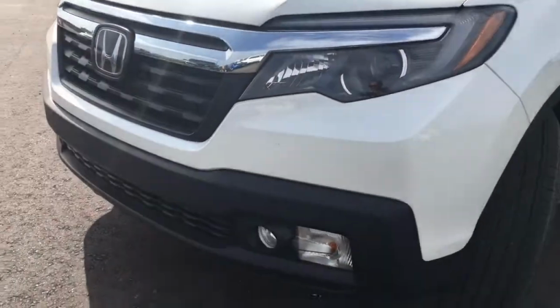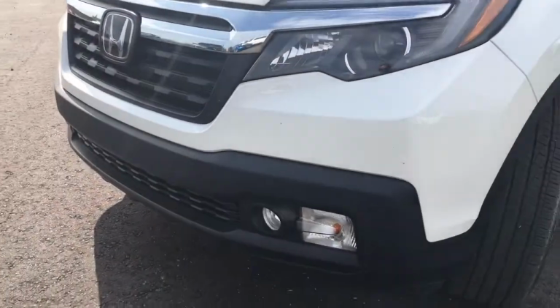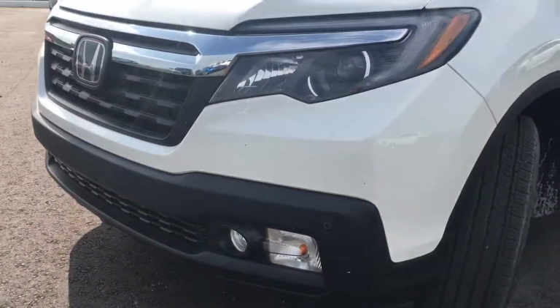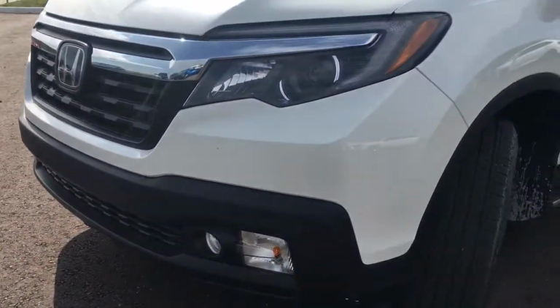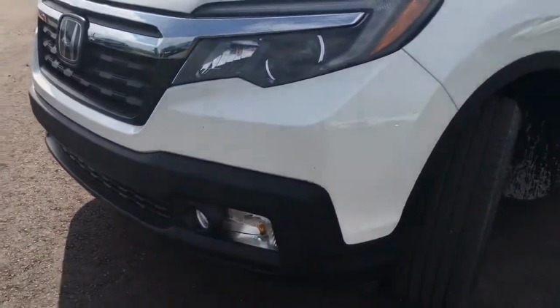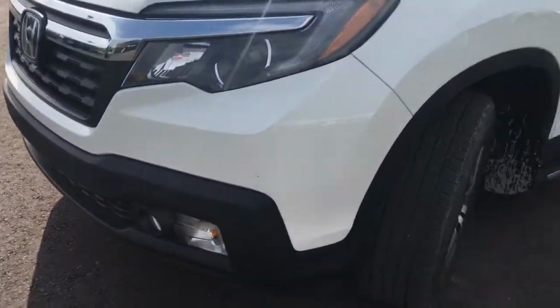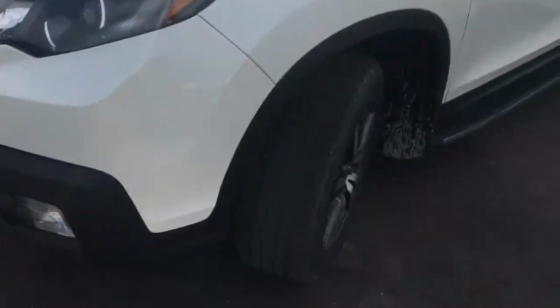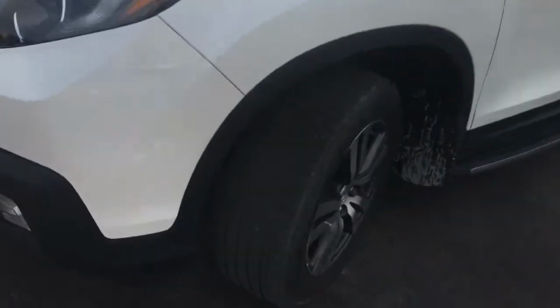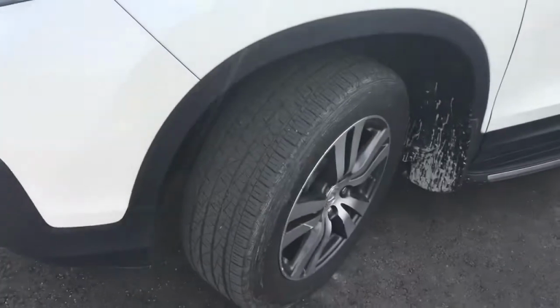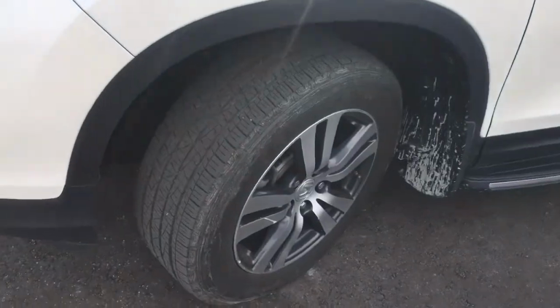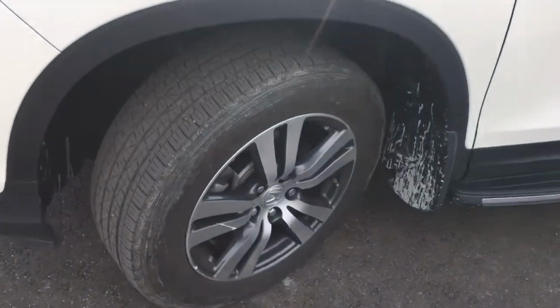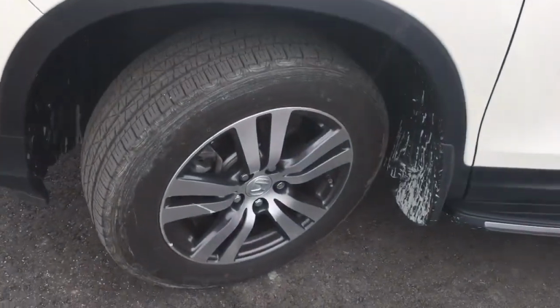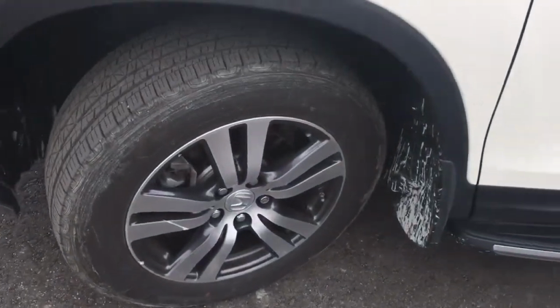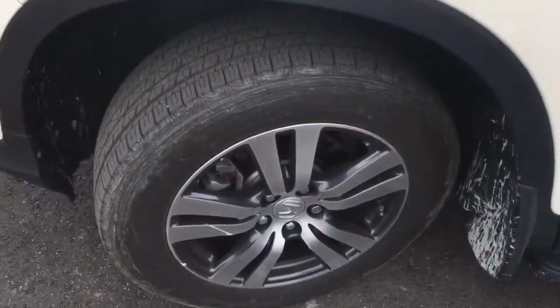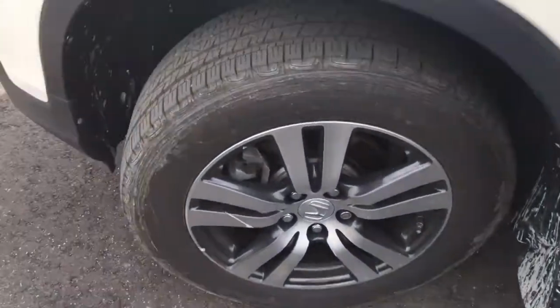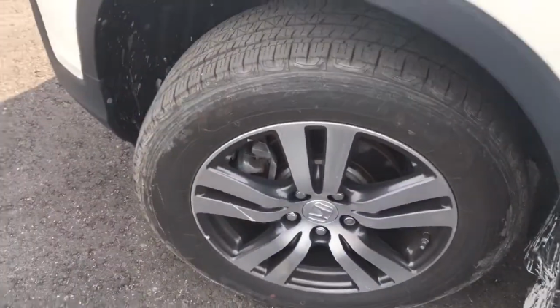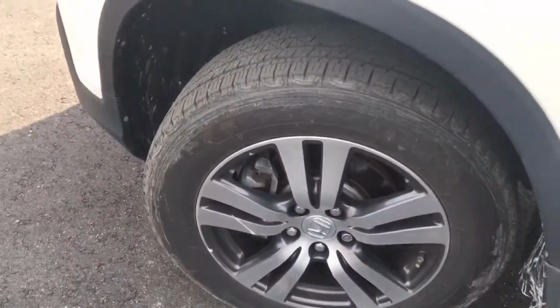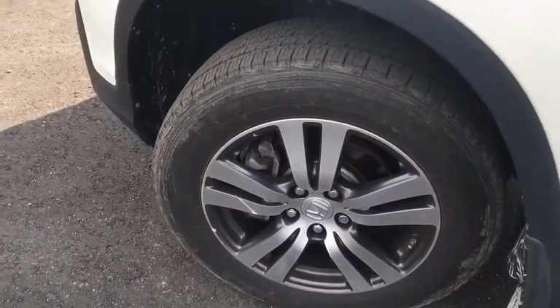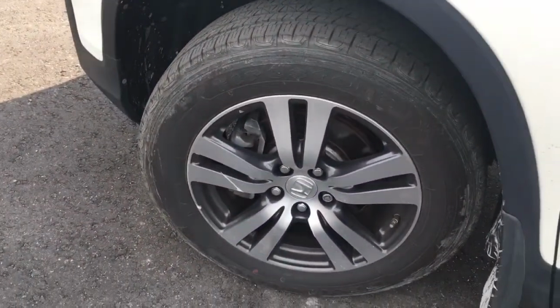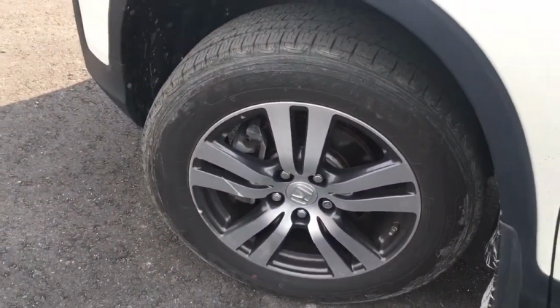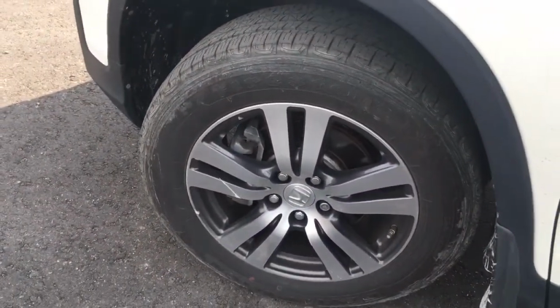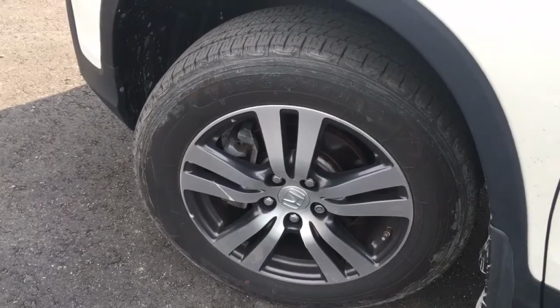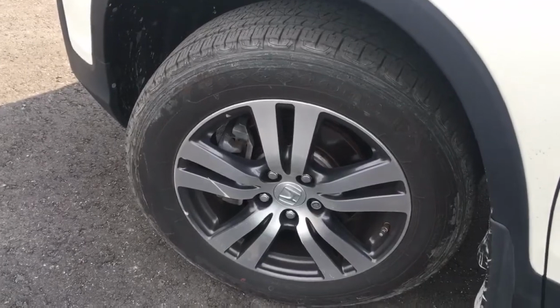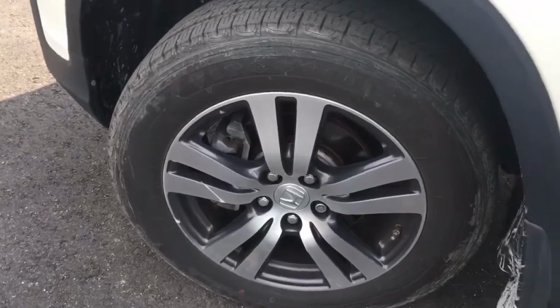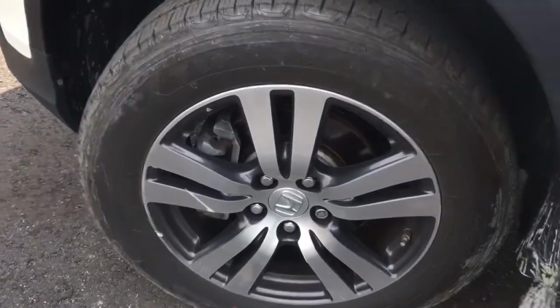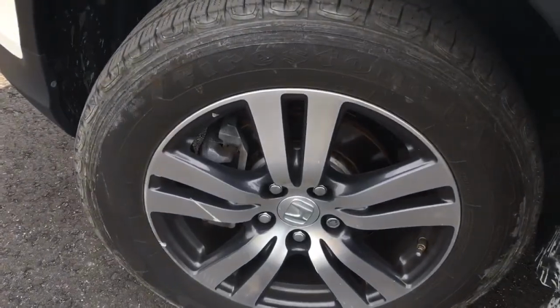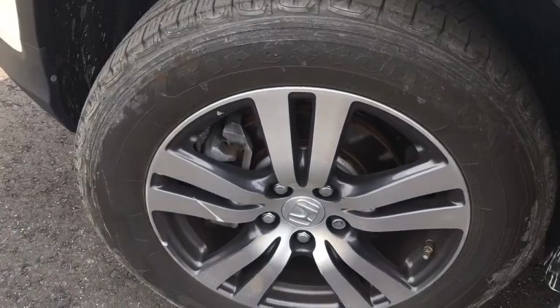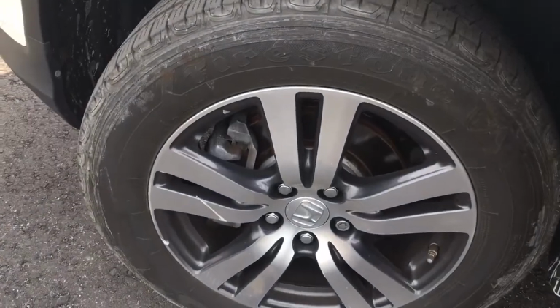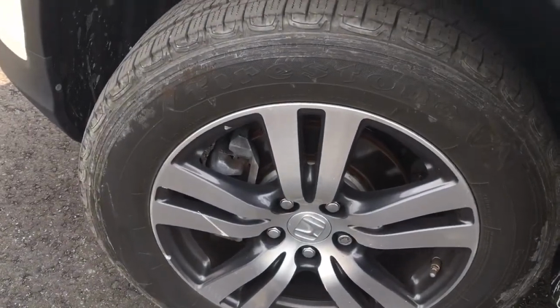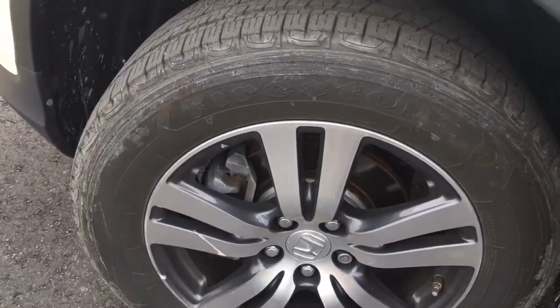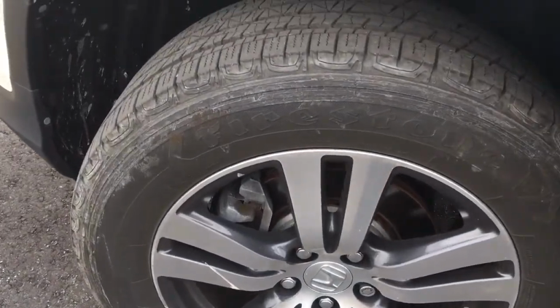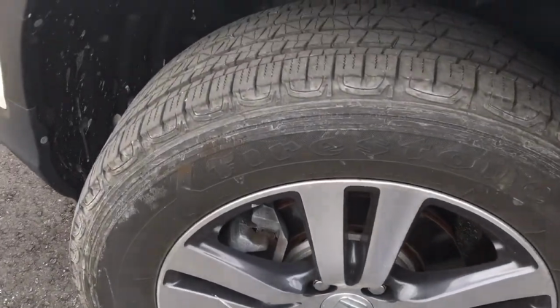Coming around the side, you'll see that we're riding on 18 inch aluminum alloy wheels with power assisted ventilated front disc brakes and solid rear disc brakes, as well as plenty of tread left on those tires for you.